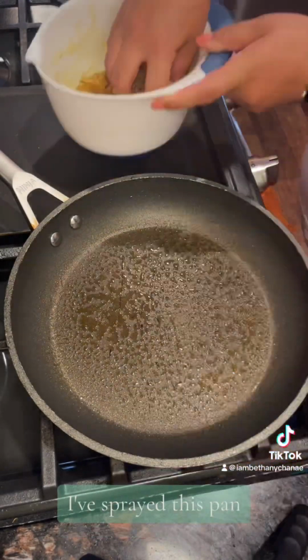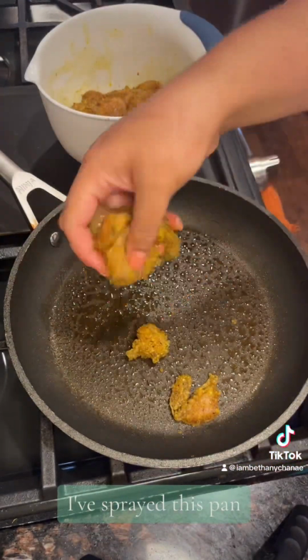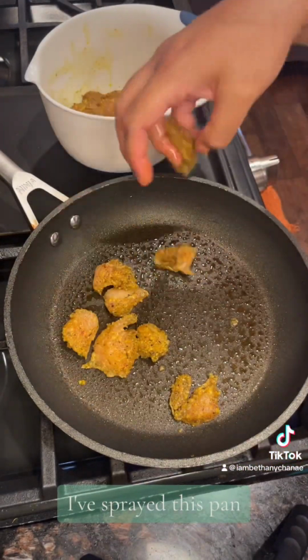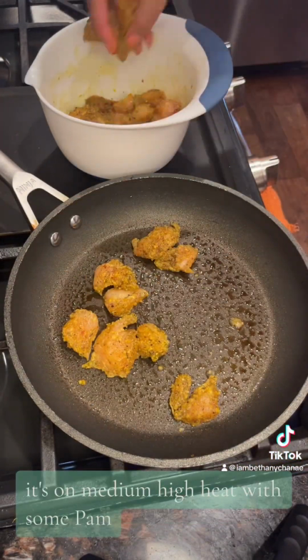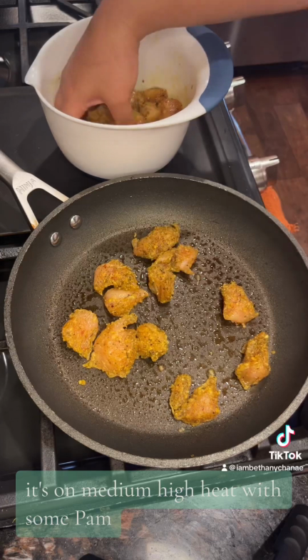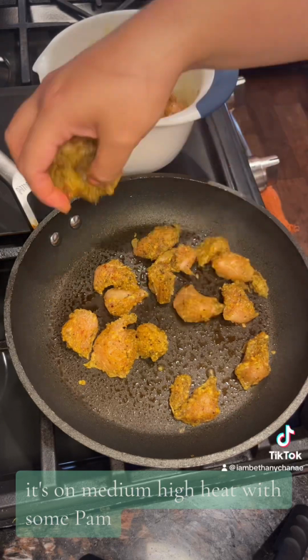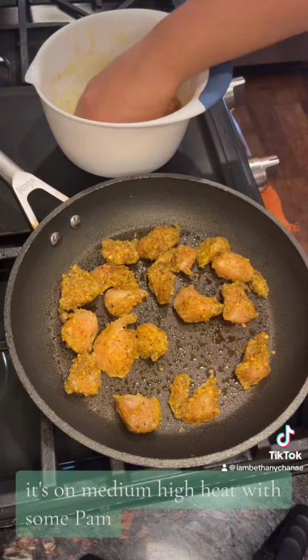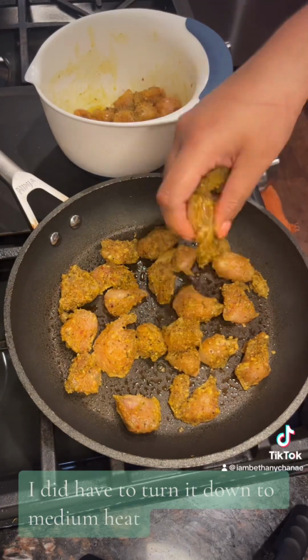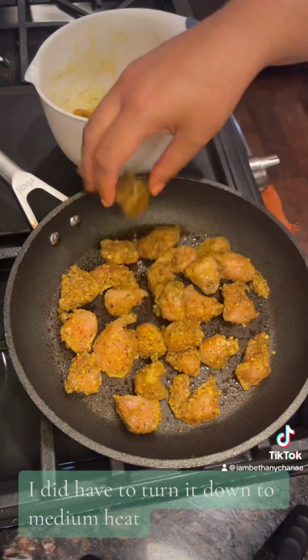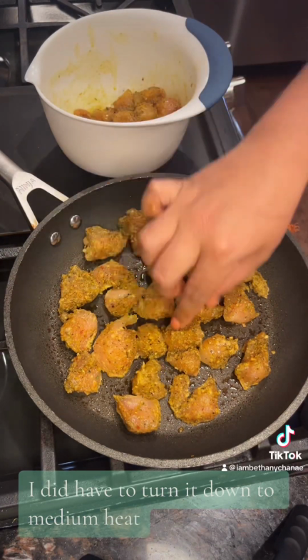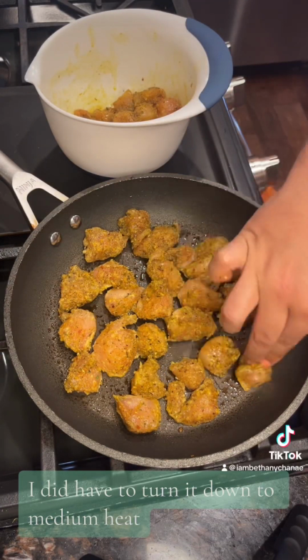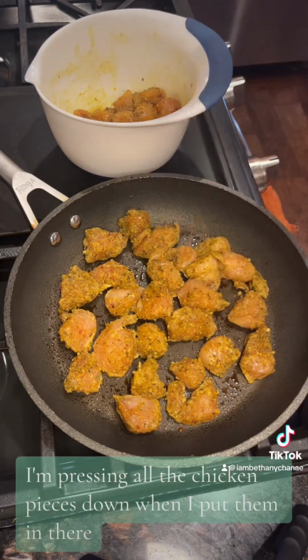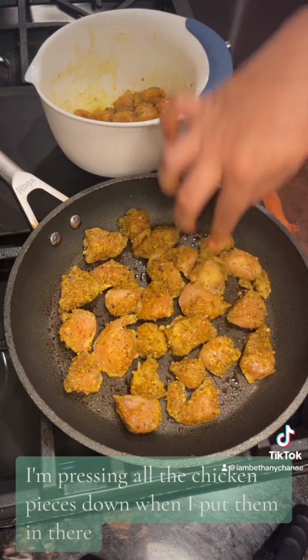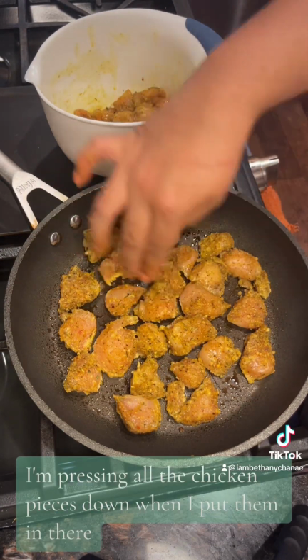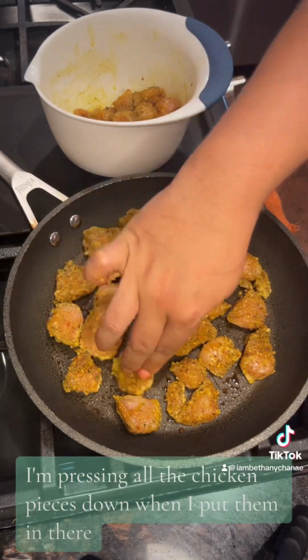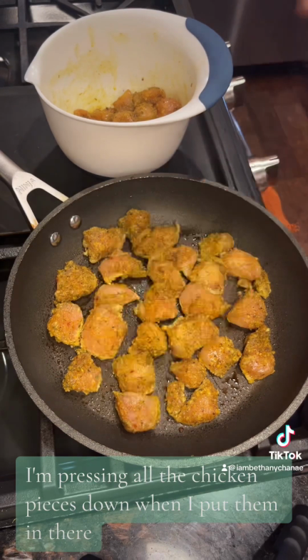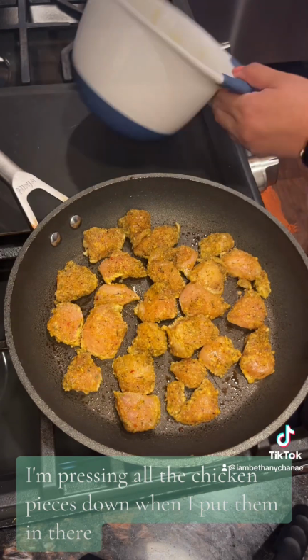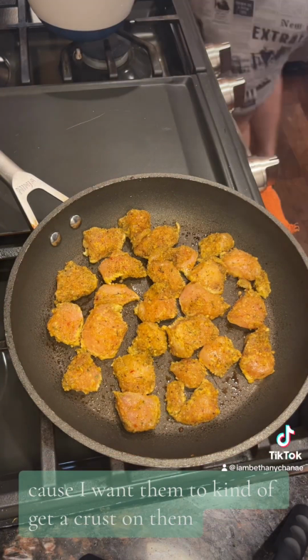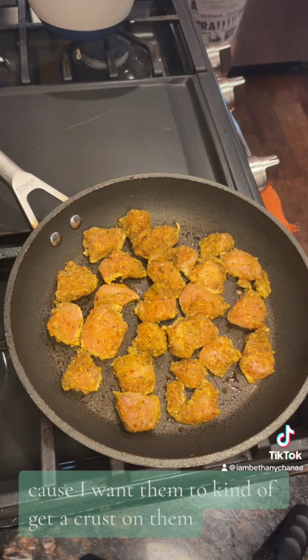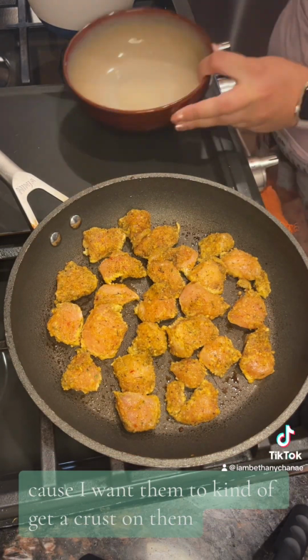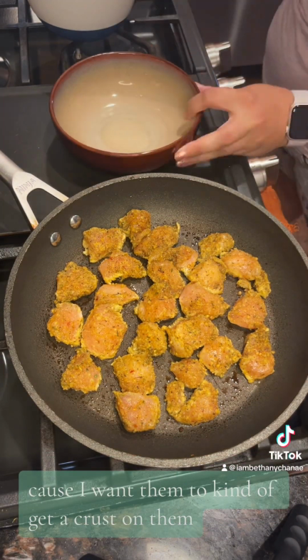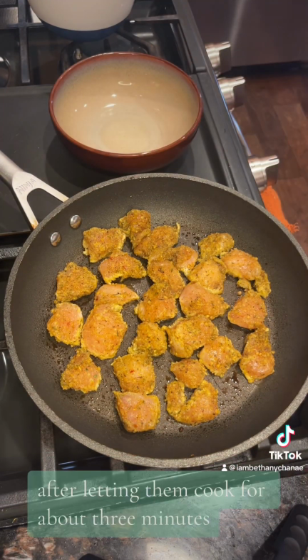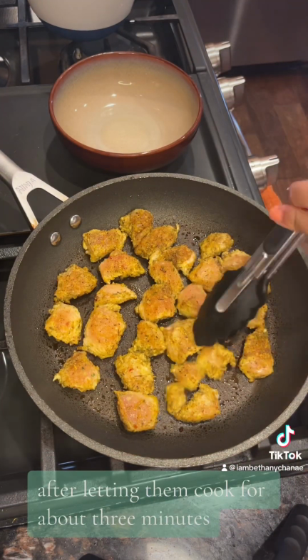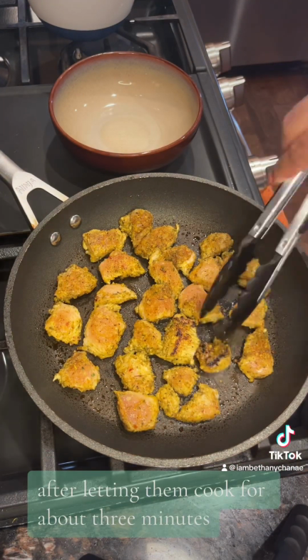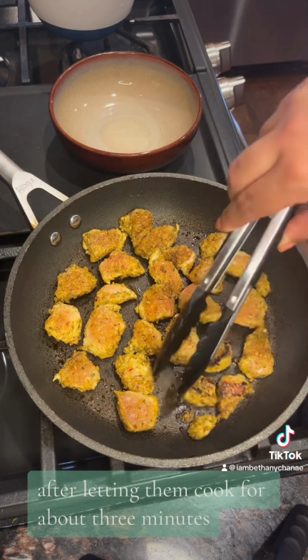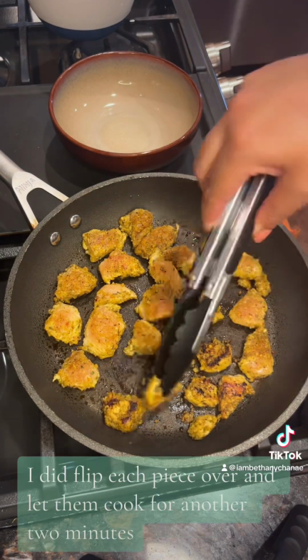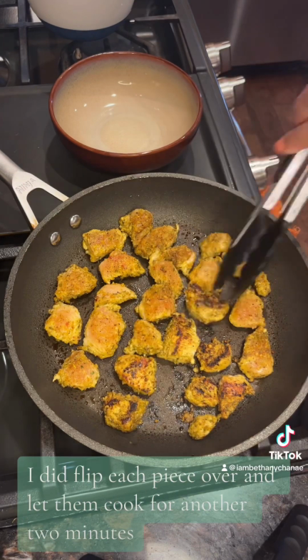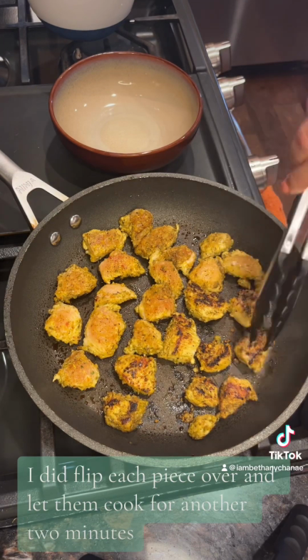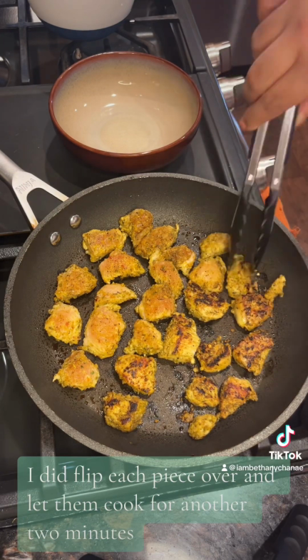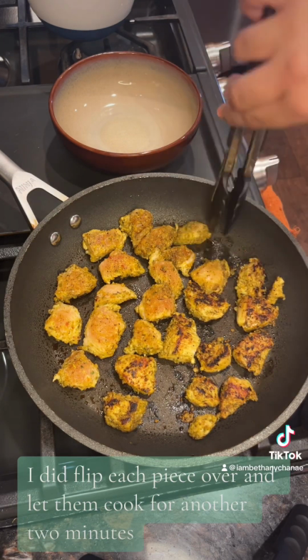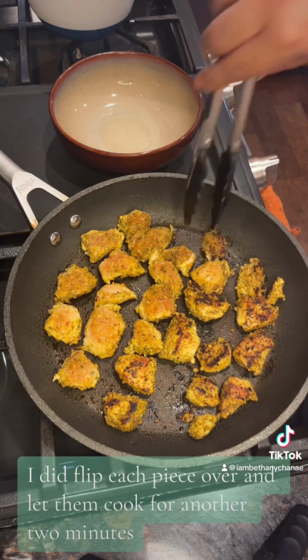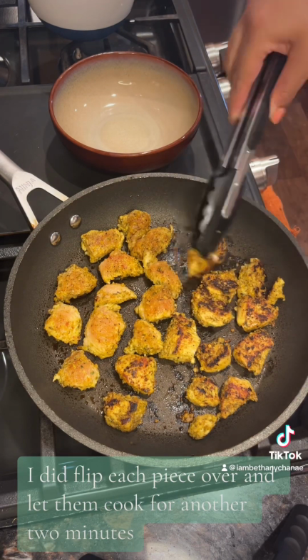I've sprayed this pan — it's on medium-high heat with some Pam. I did have to turn it down to medium heat. I'm pressing all the chicken pieces down when I put them in there because I want them to get a crust on them. After letting them cook for about three minutes, I did flip each piece over and let them cook for another two minutes.